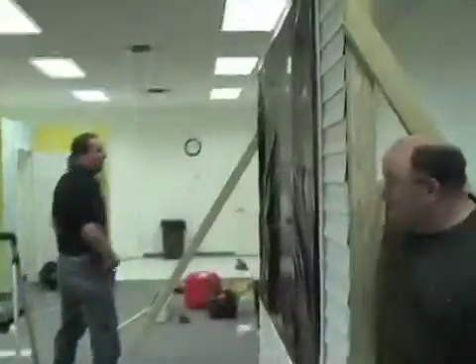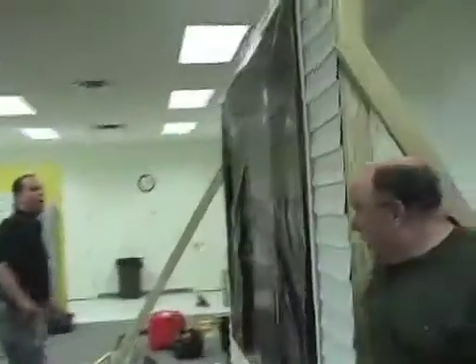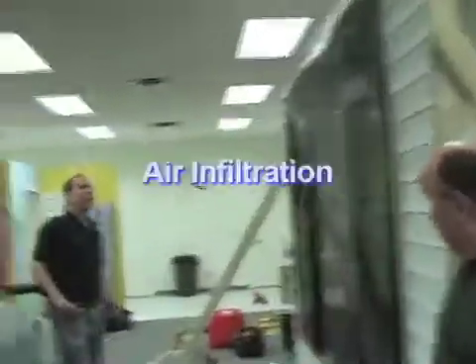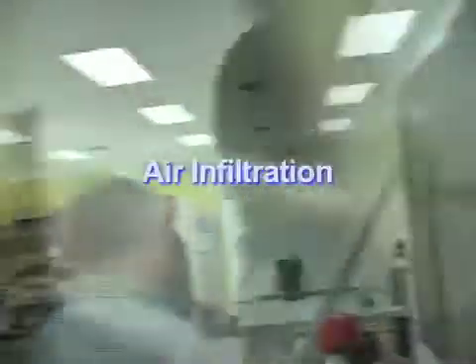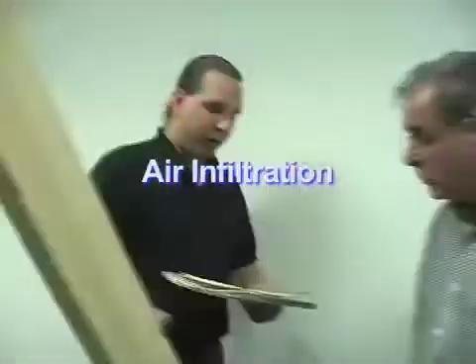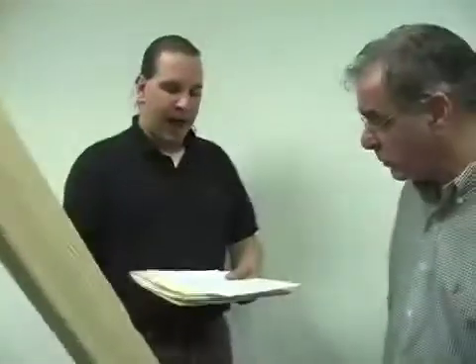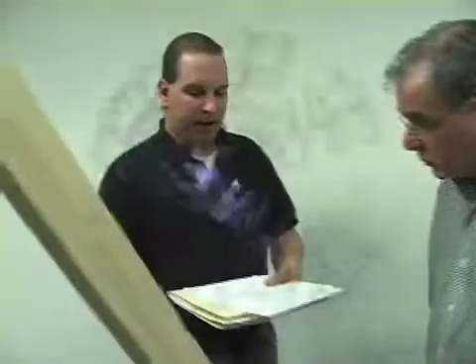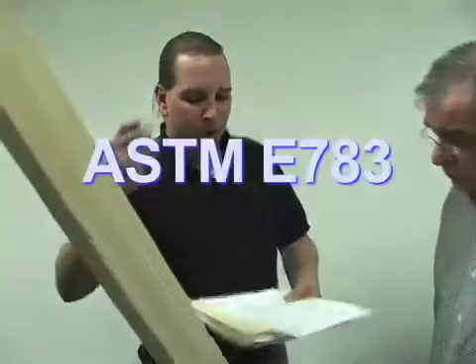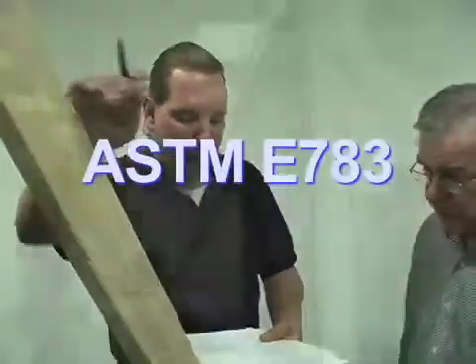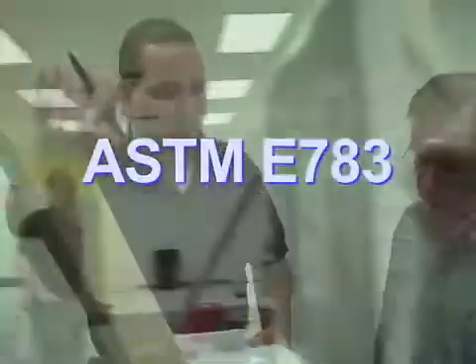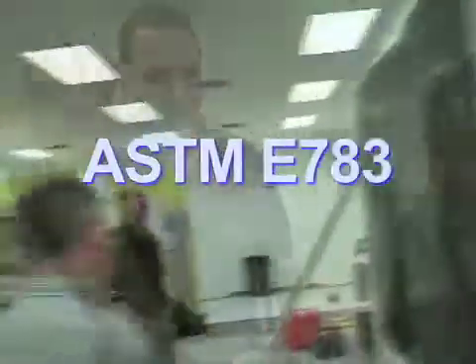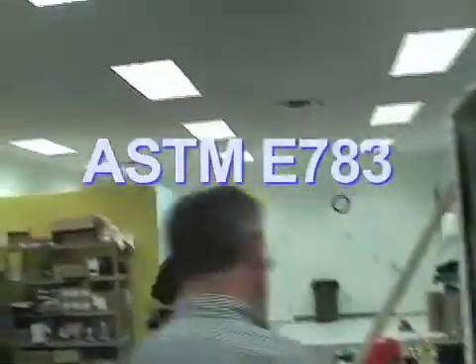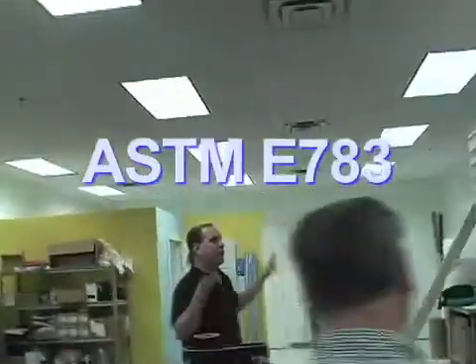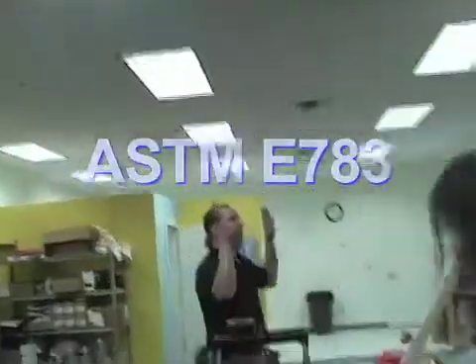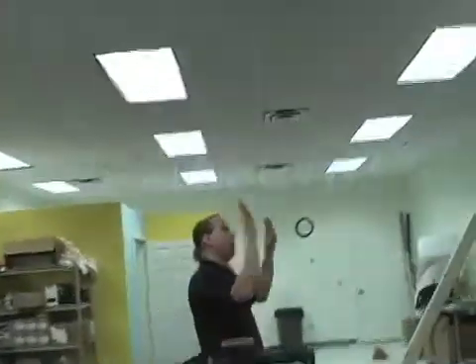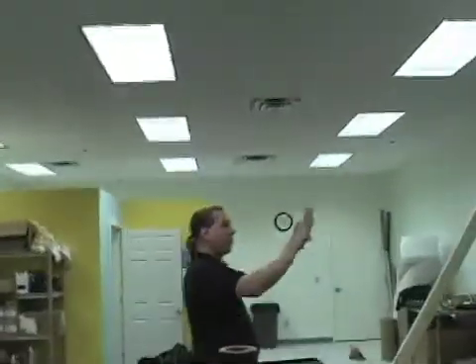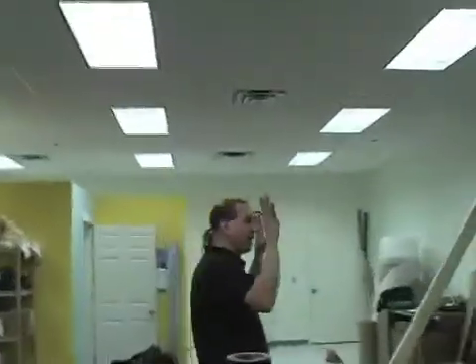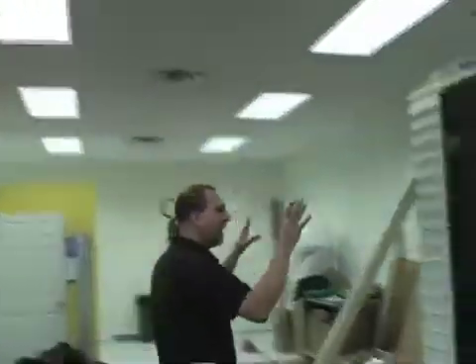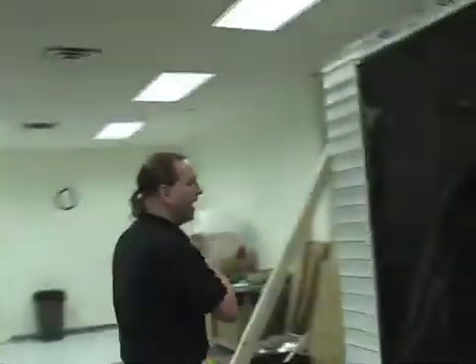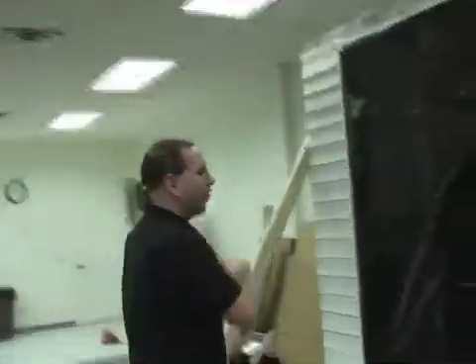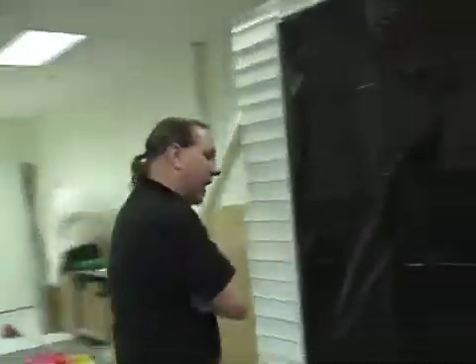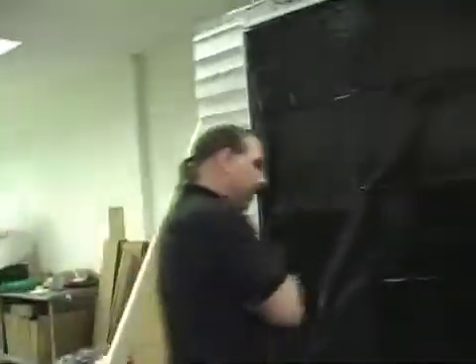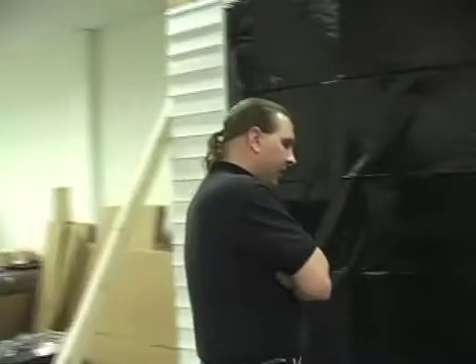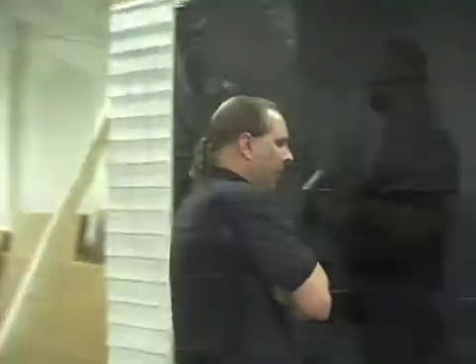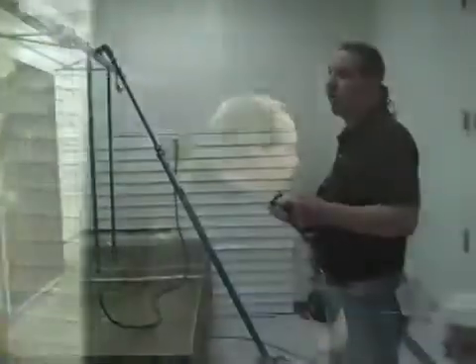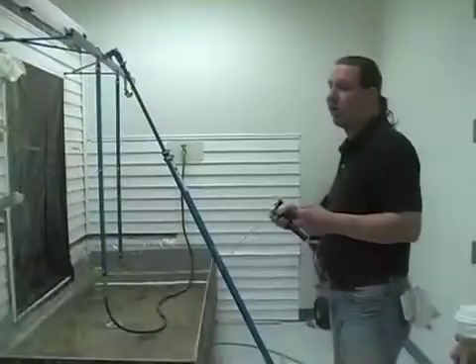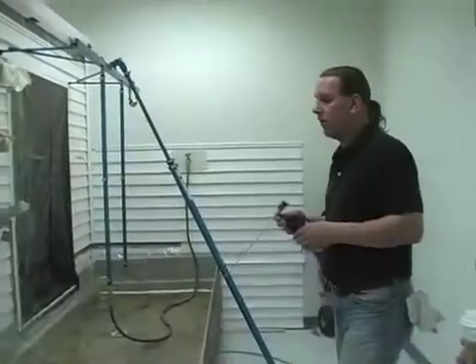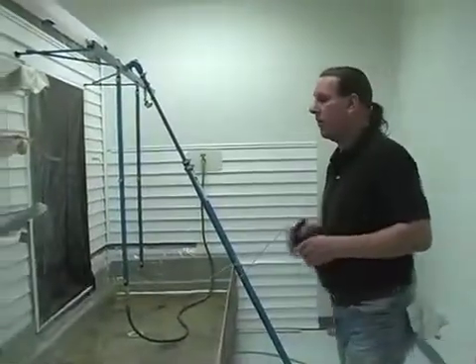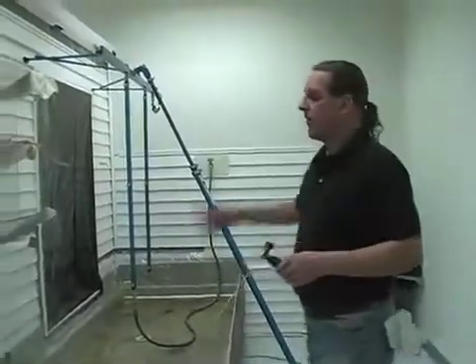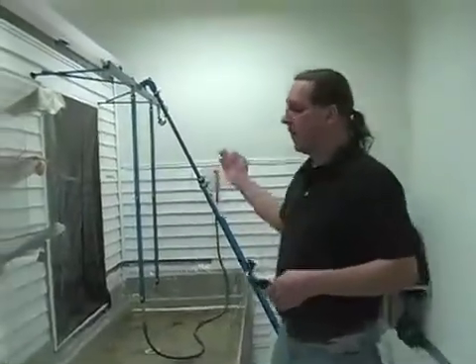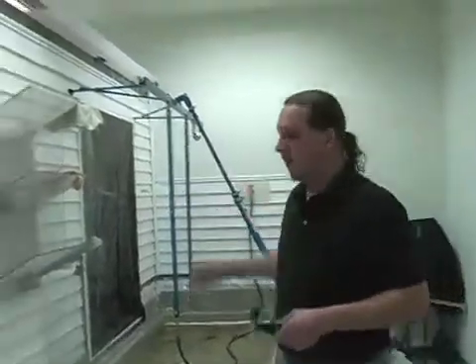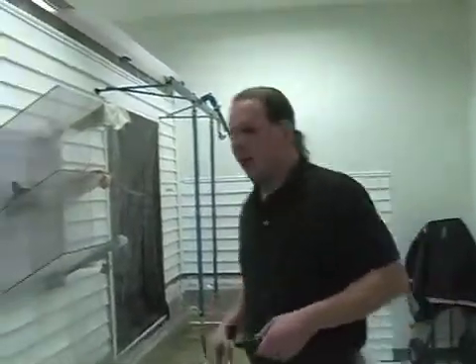And in air infiltration with the ASTM E783. Services include Test Engineering, Consulting, Contract Development, Depositions, and Expert Witness Testimony.